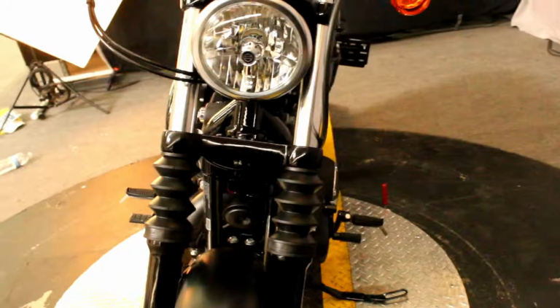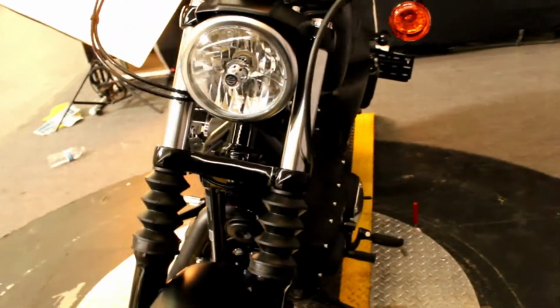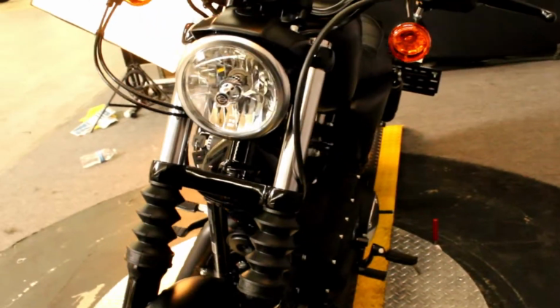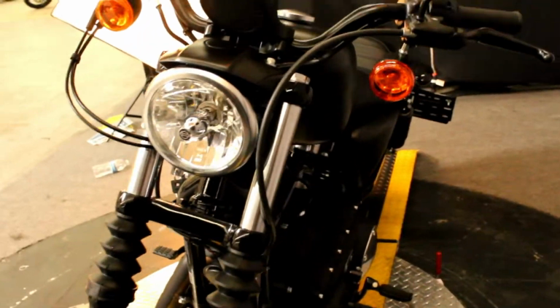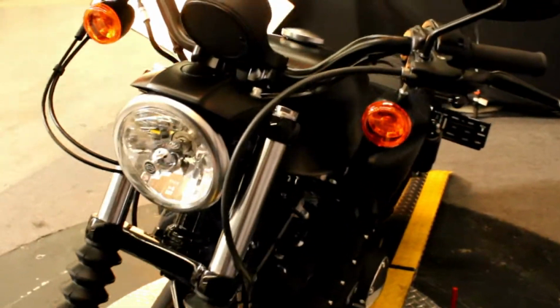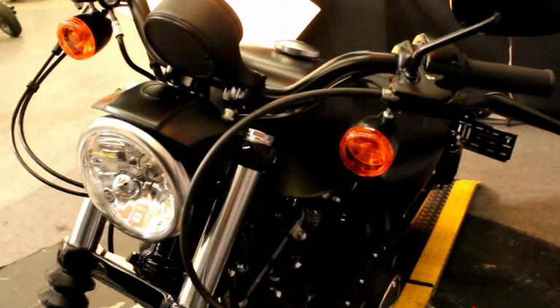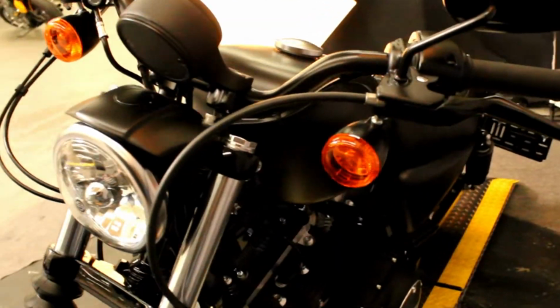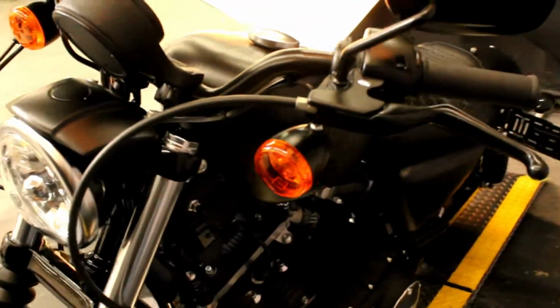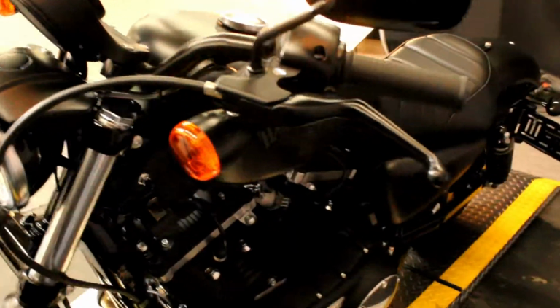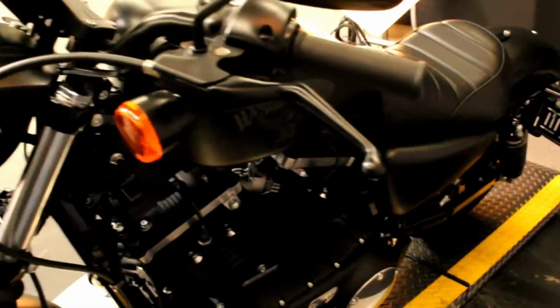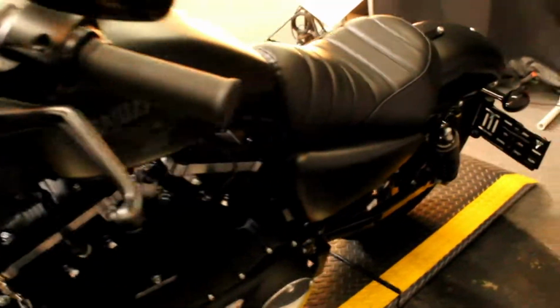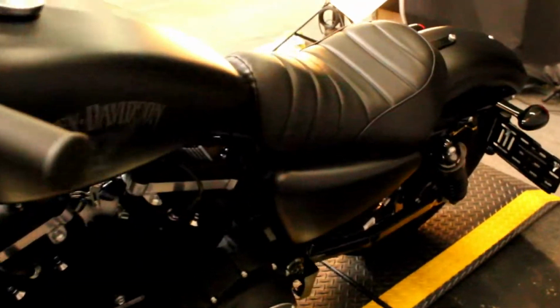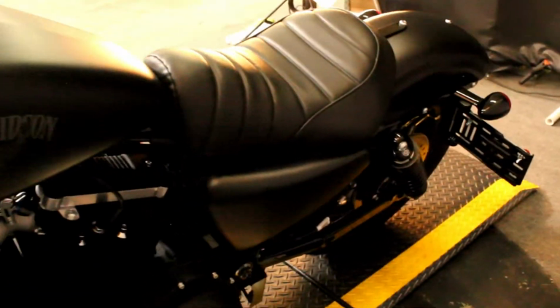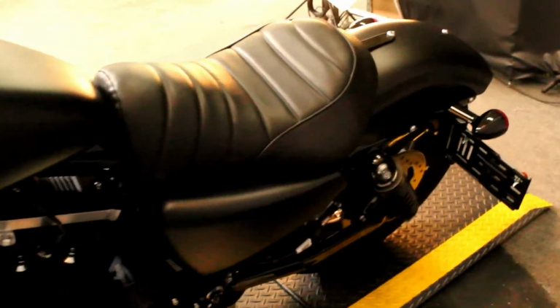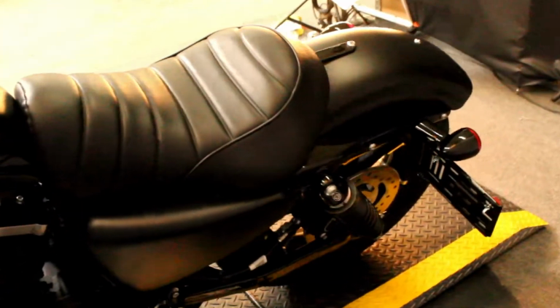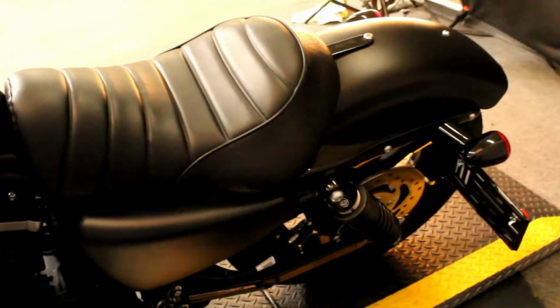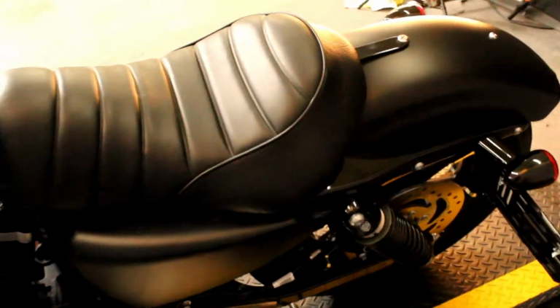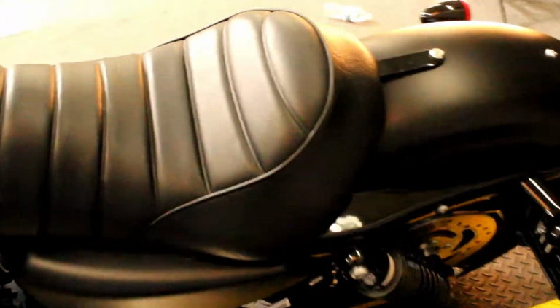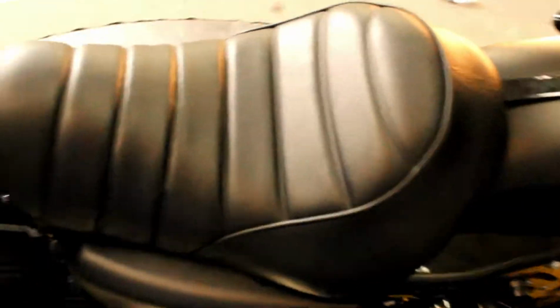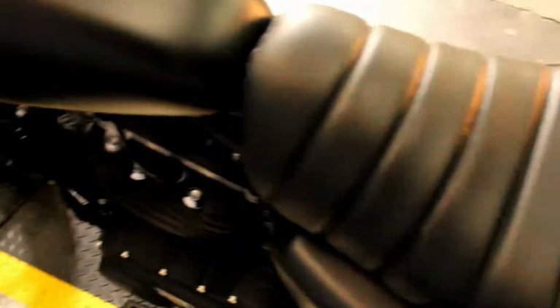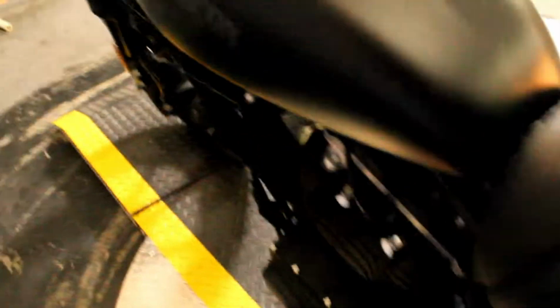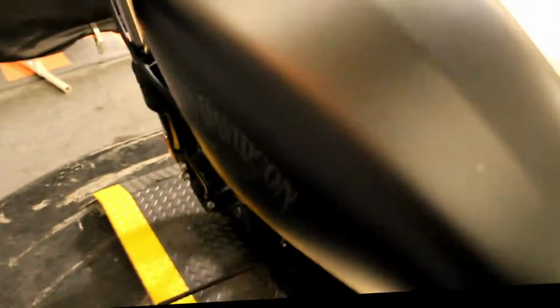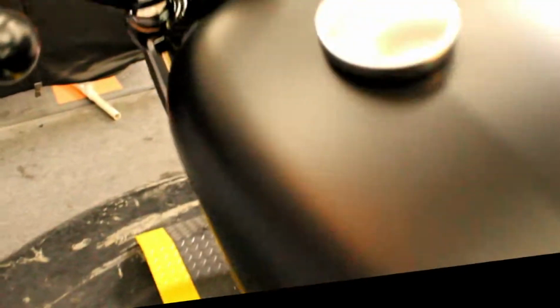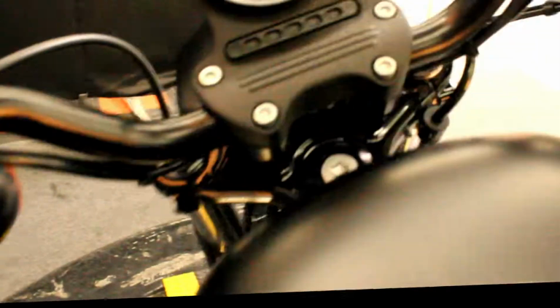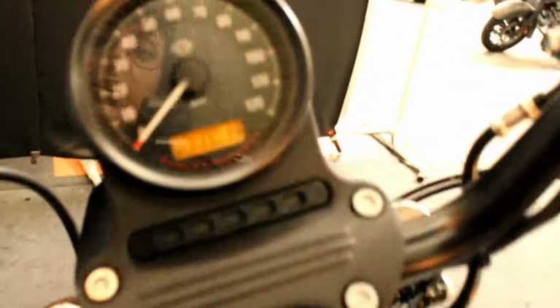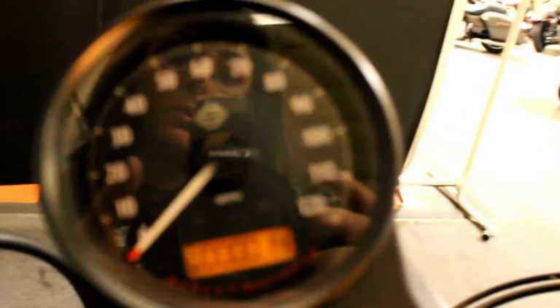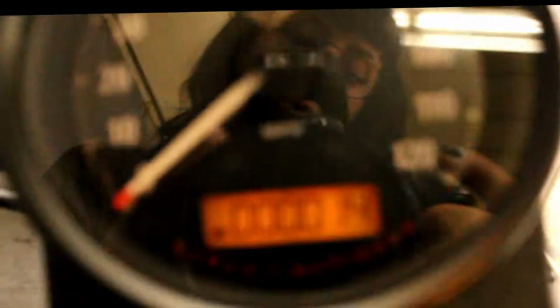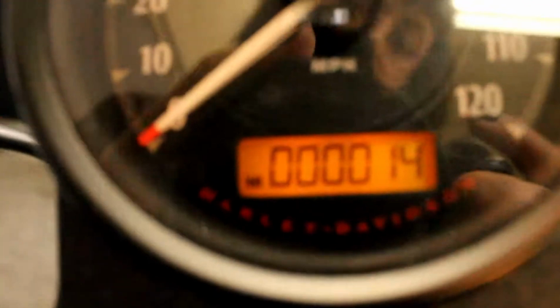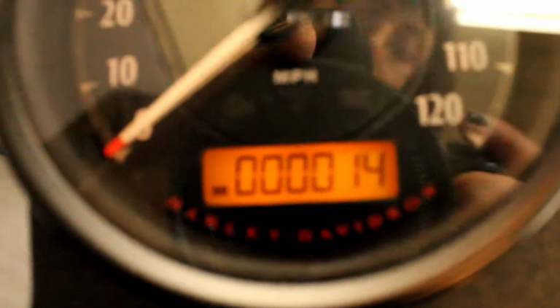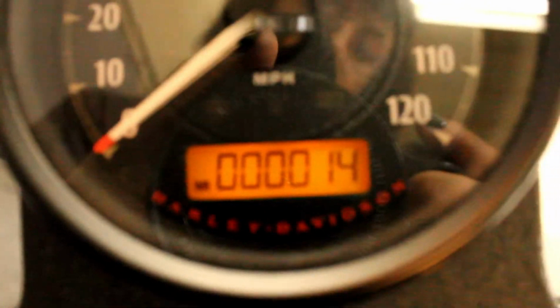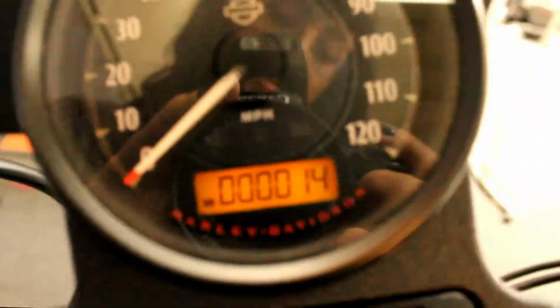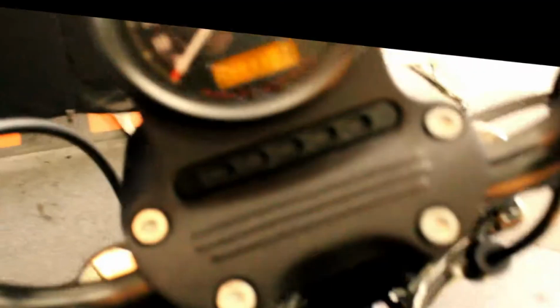This bike is completely stock, hasn't been broken in, basically brand new with only 14 miles.